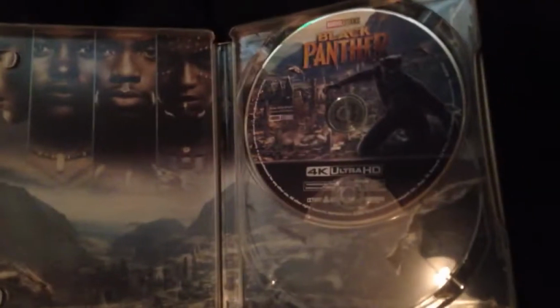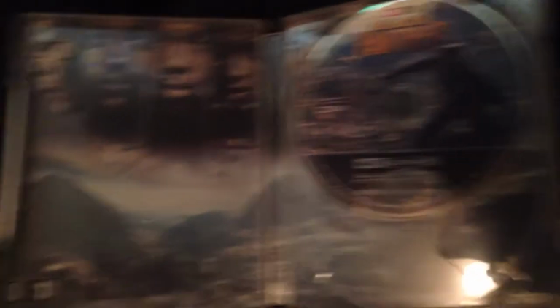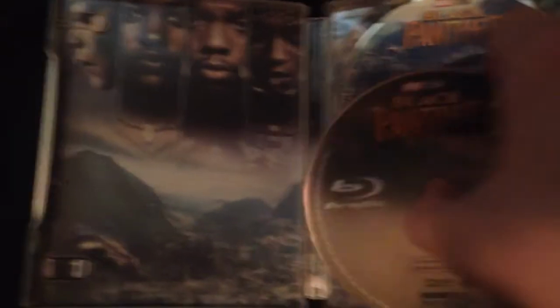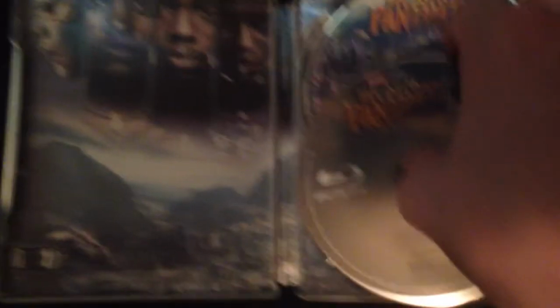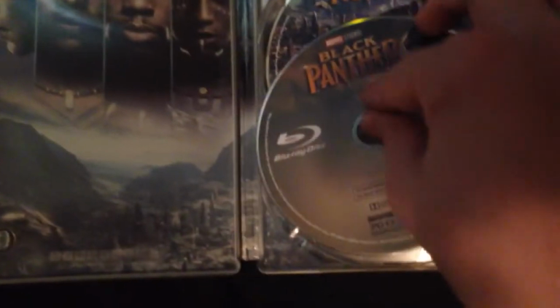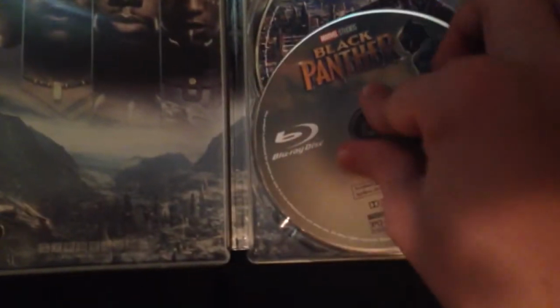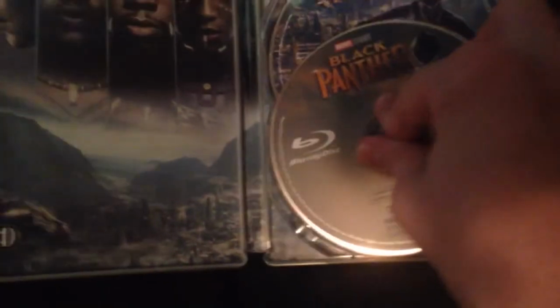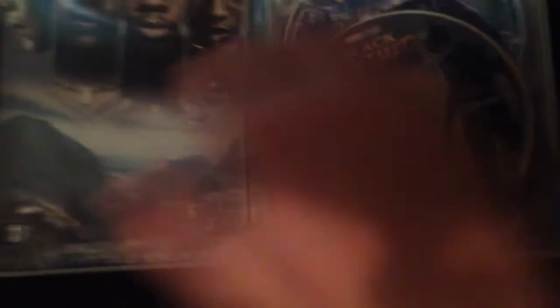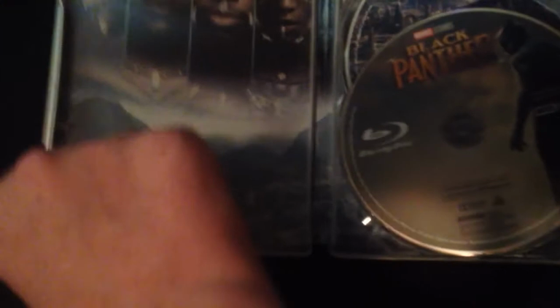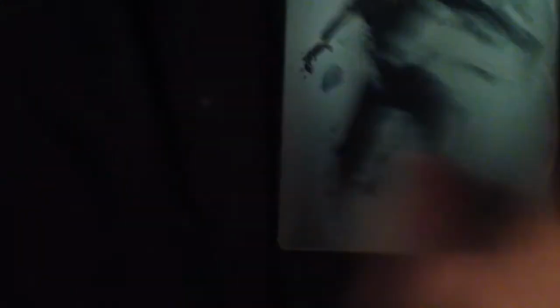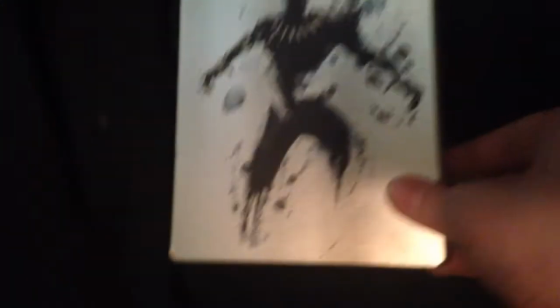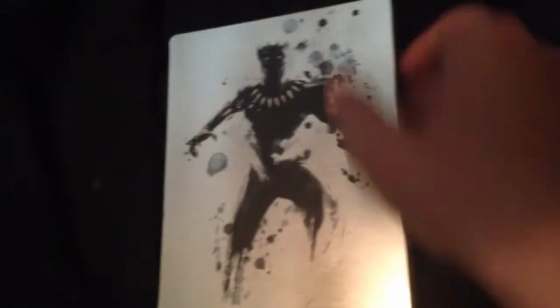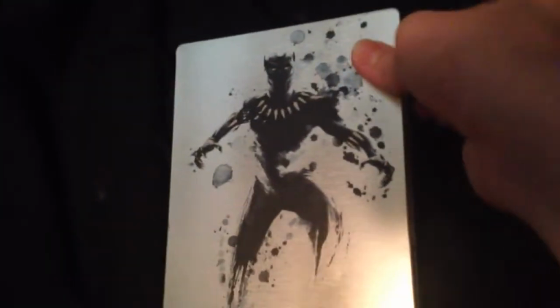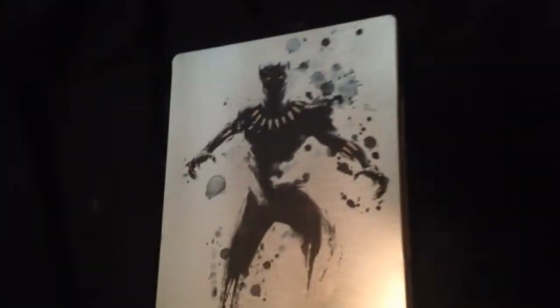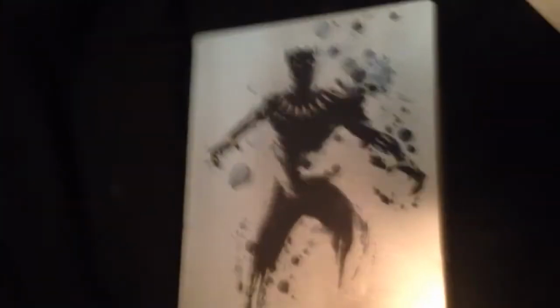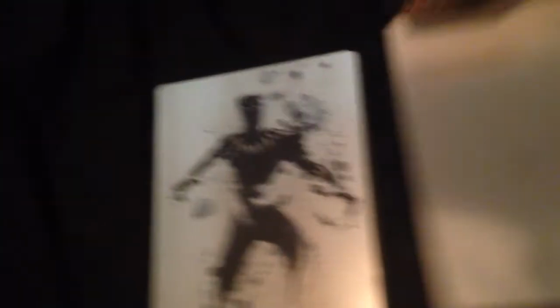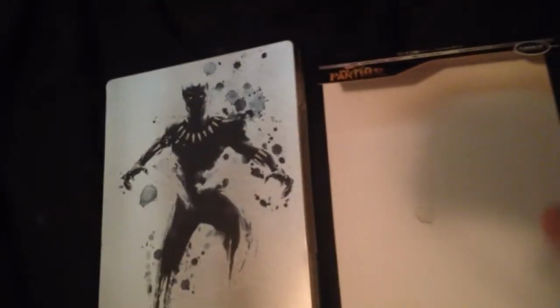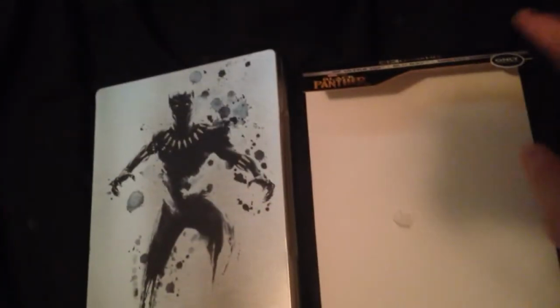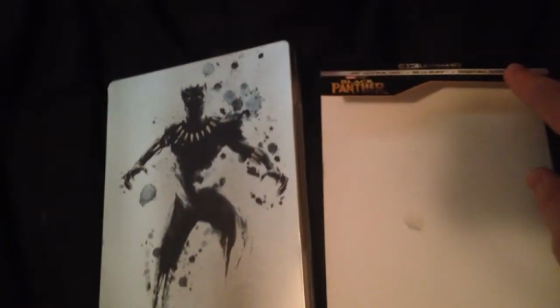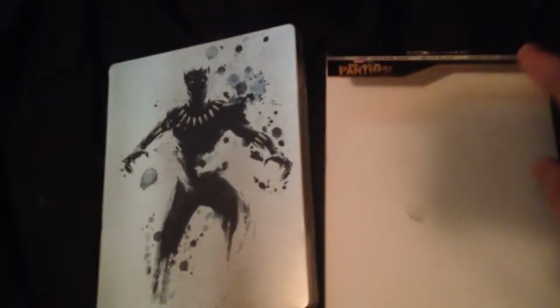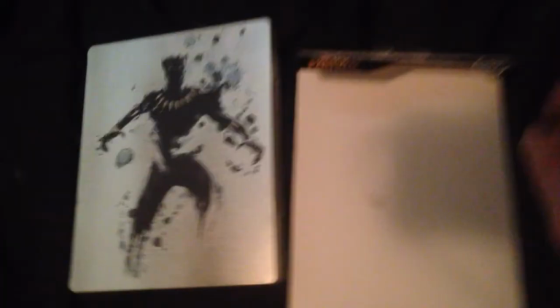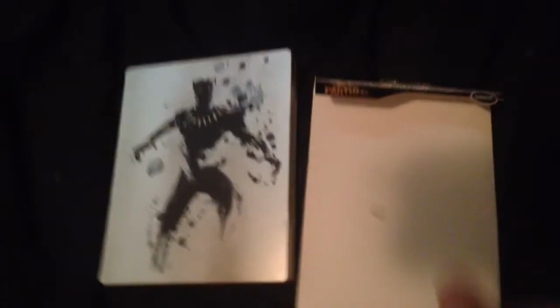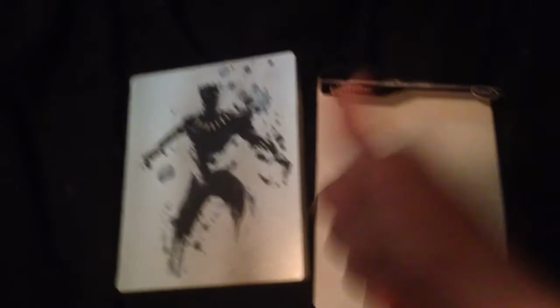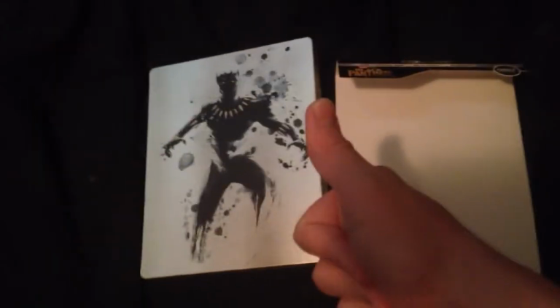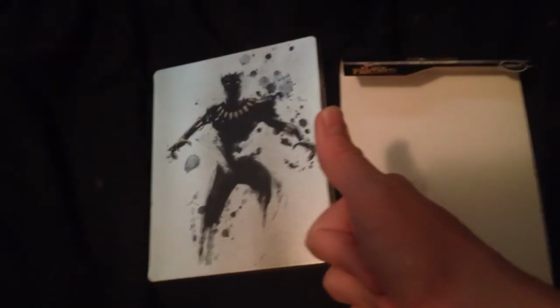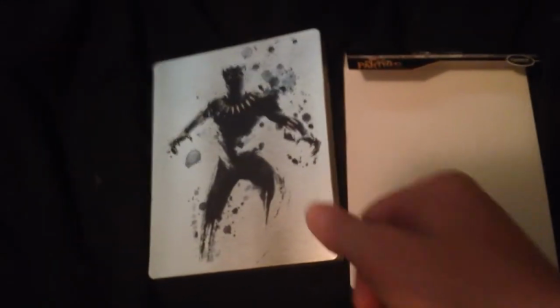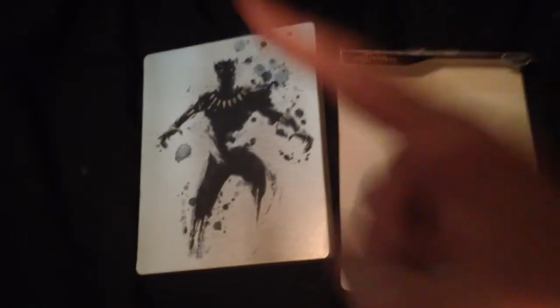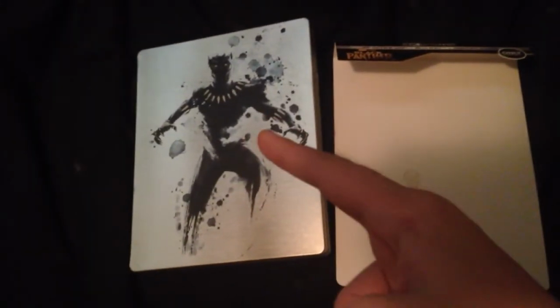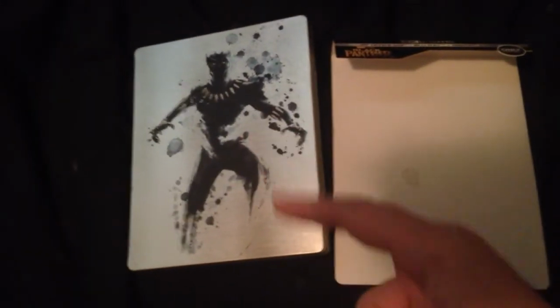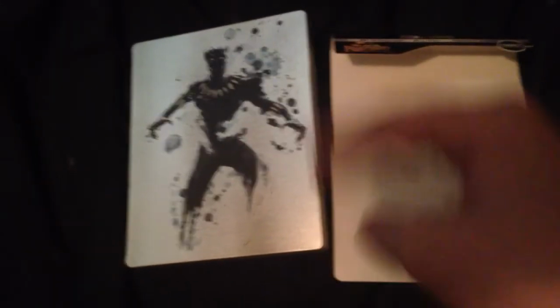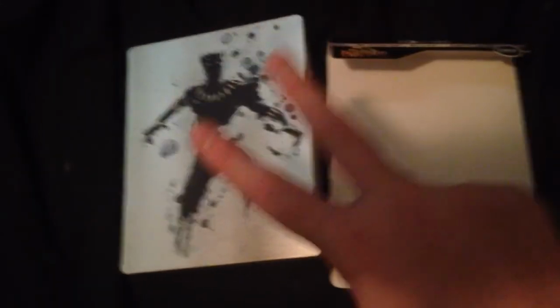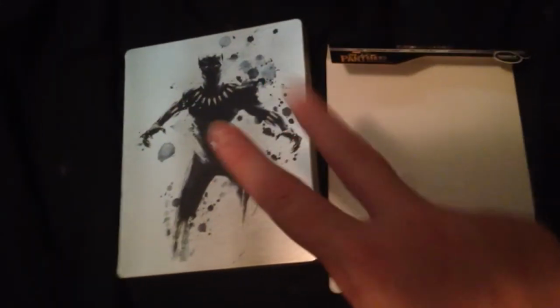Alright you guys, that is it for this unboxing video of the steelbook of Black Panther. Give a big thumbs up for this video, don't forget to subscribe — peace out.